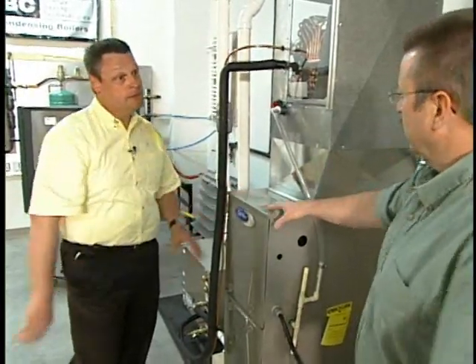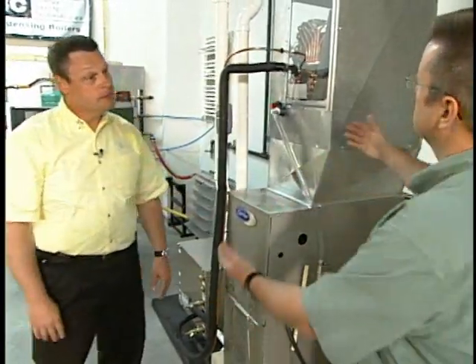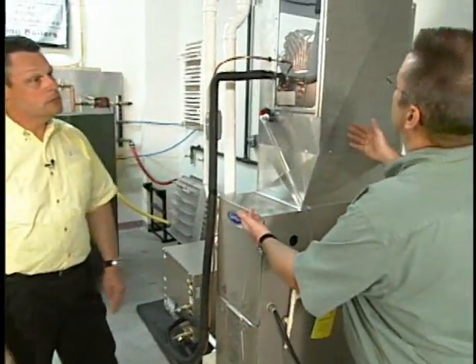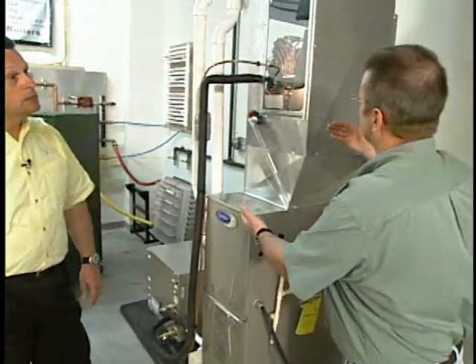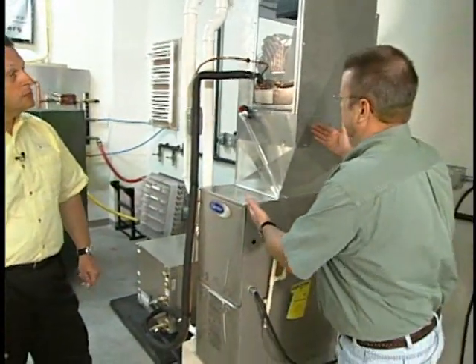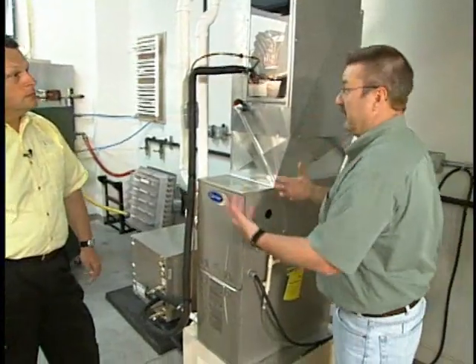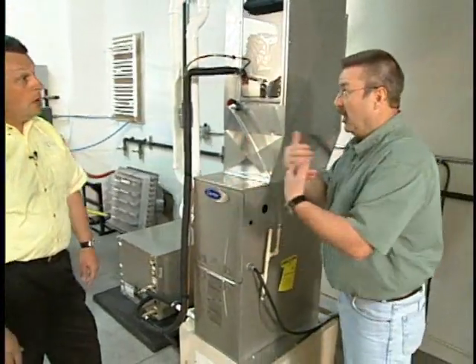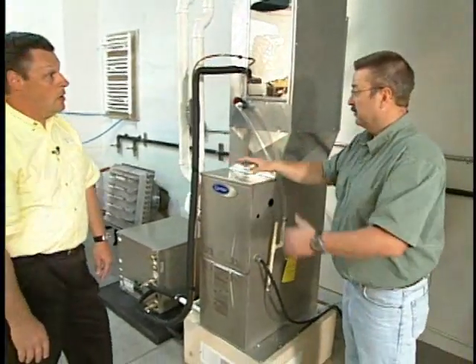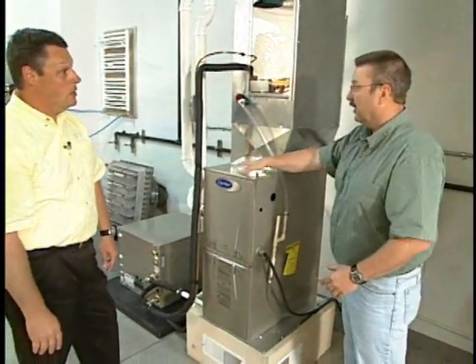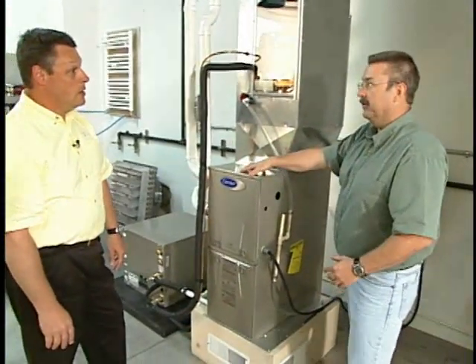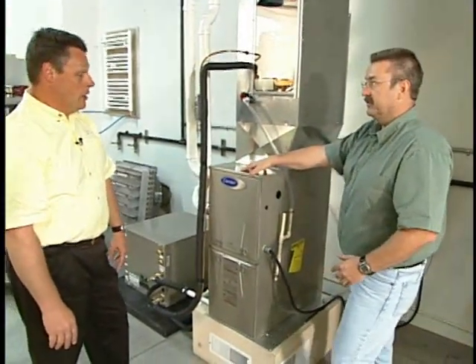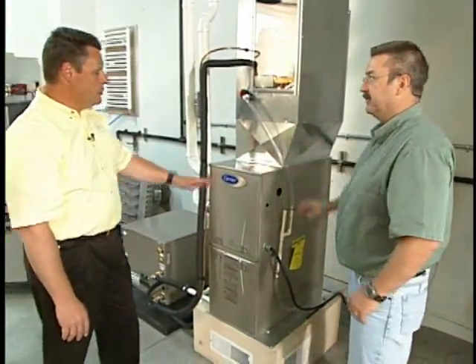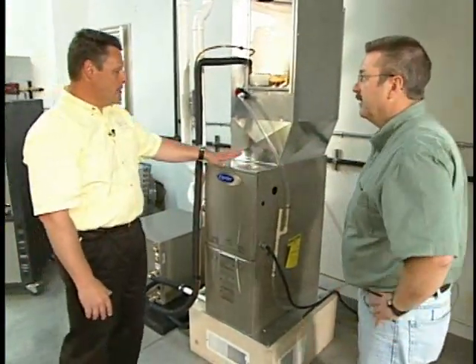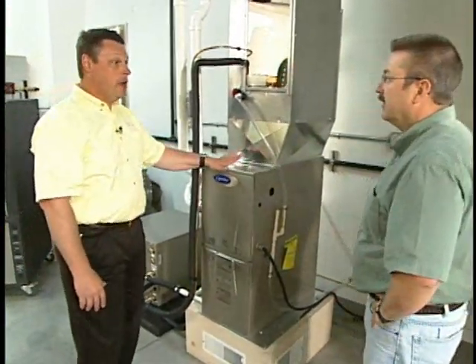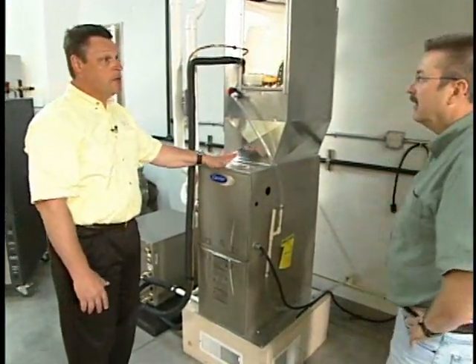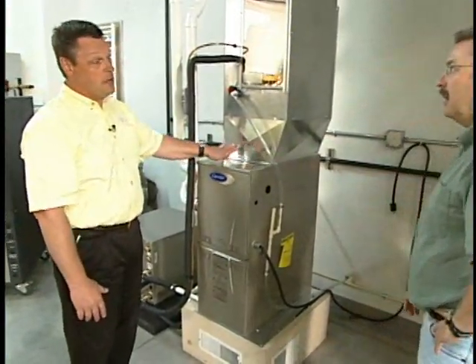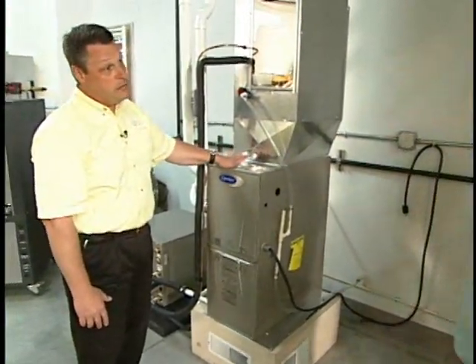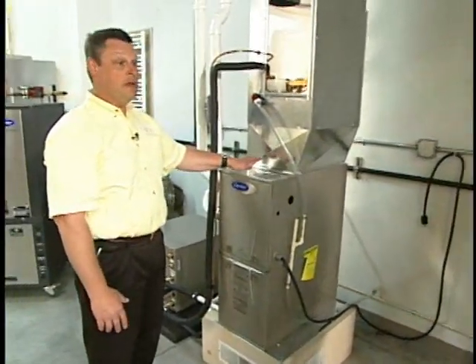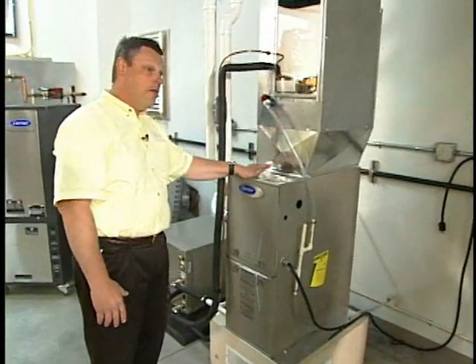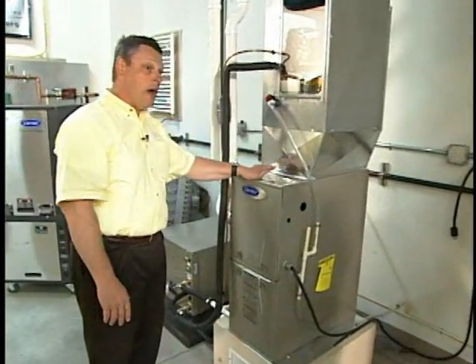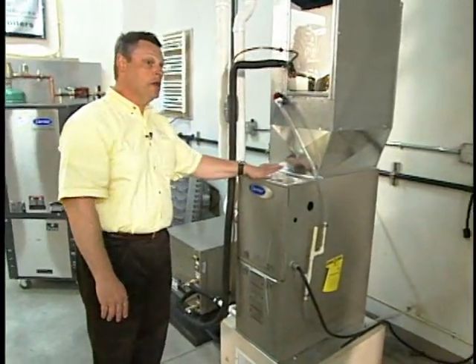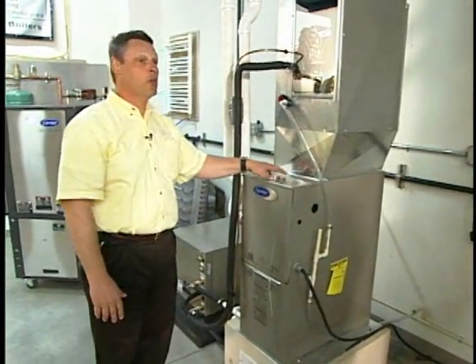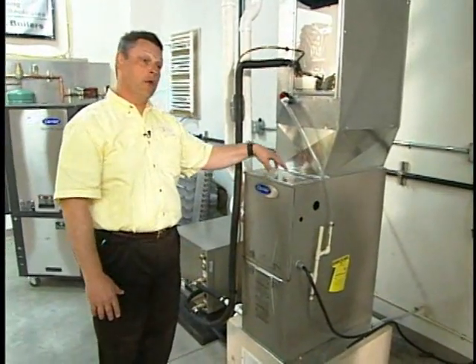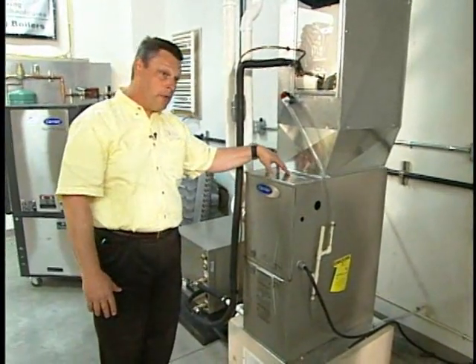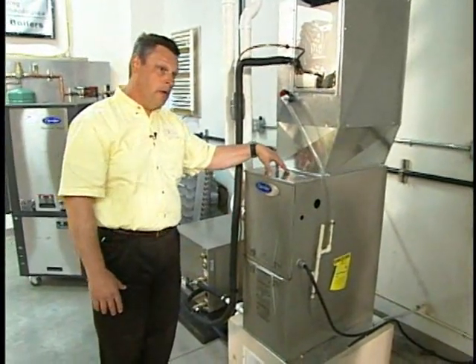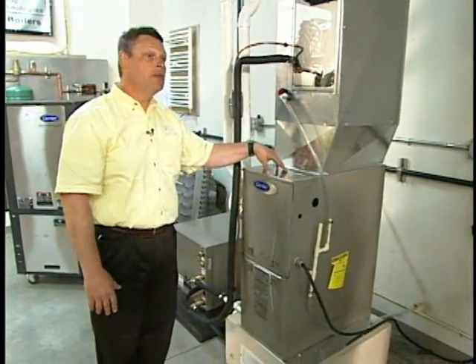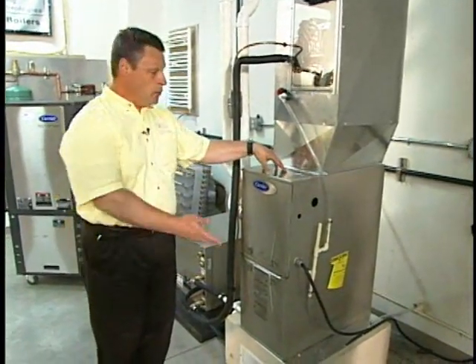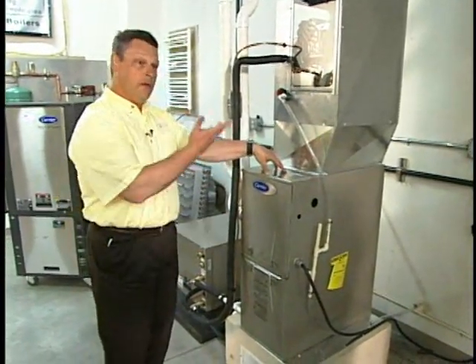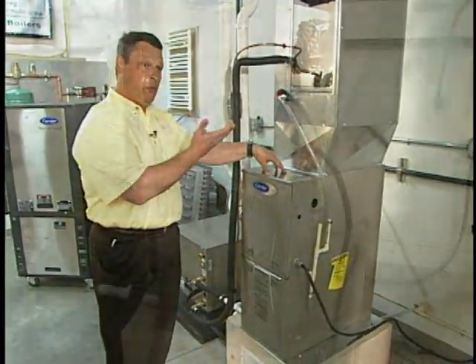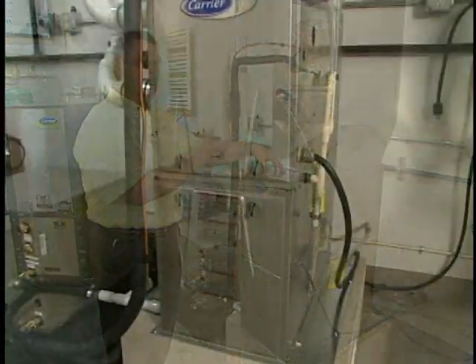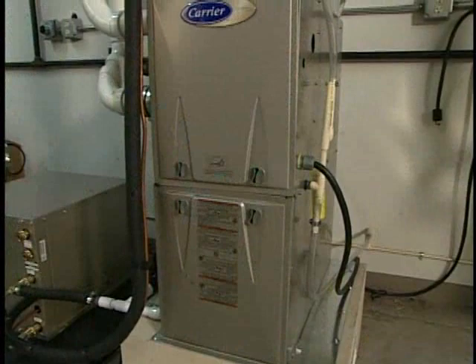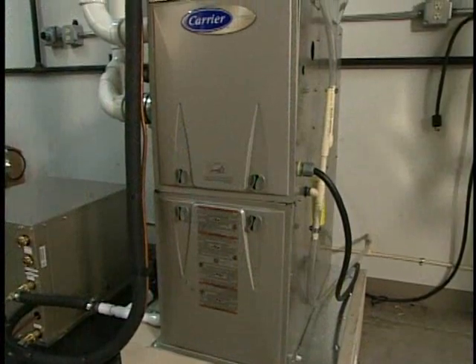How much electricity in dollar terms are we talking about with this? You're looking at typically $350 to $500 a year to run electrically — to be able to move the airflow through that furnace to heat your home.